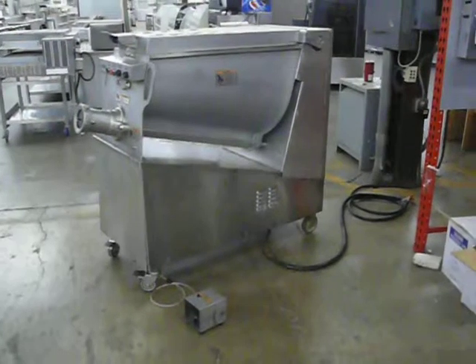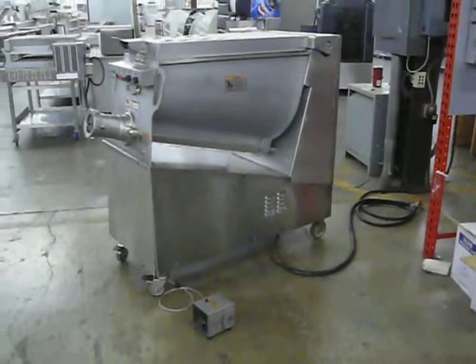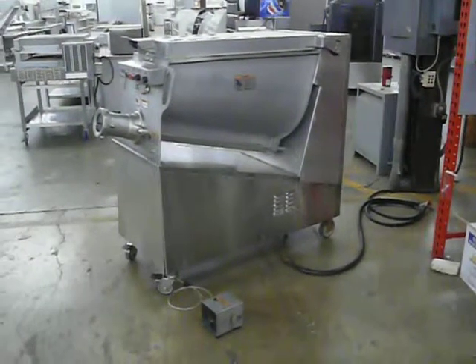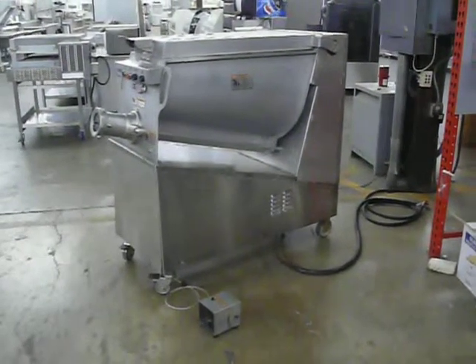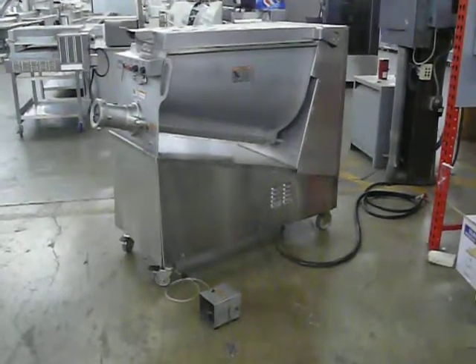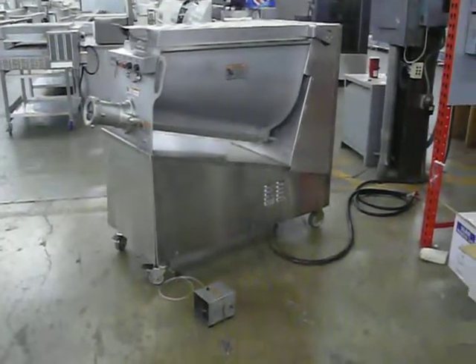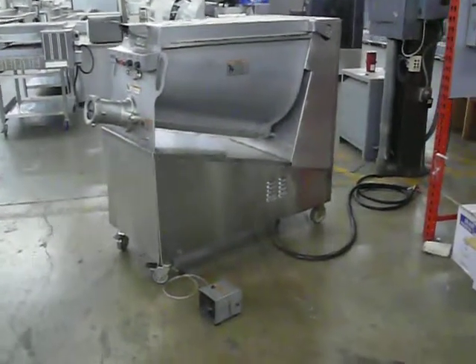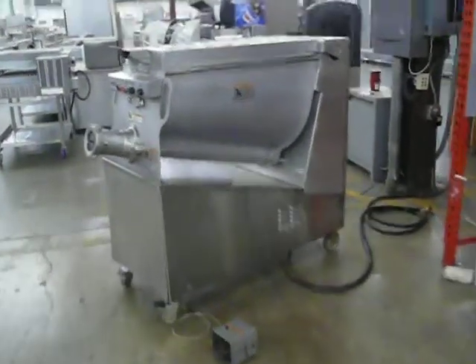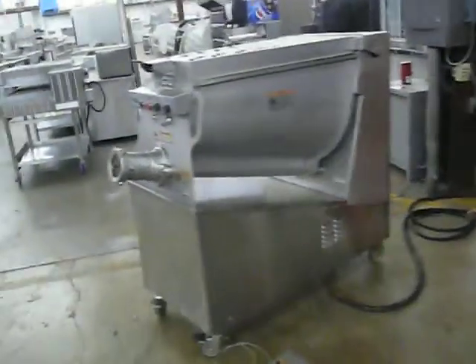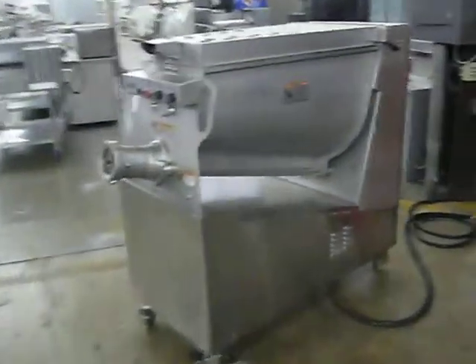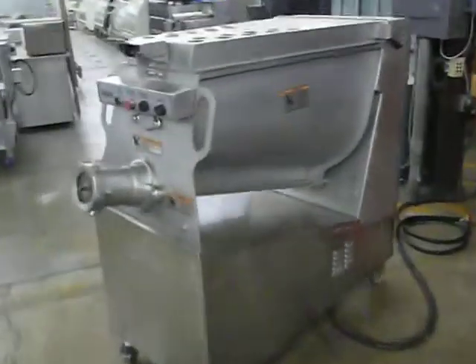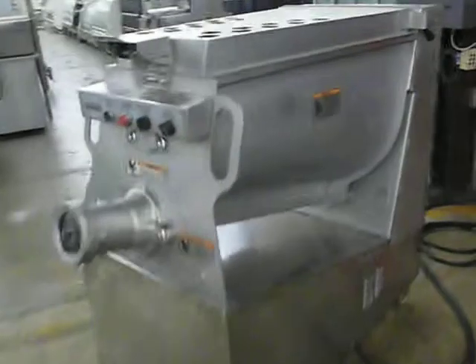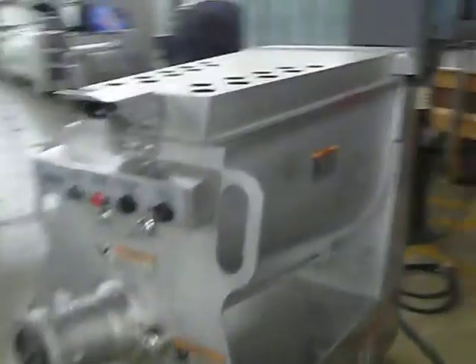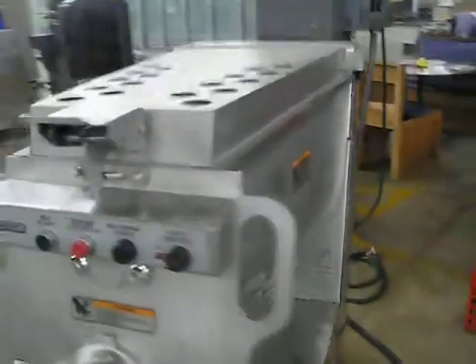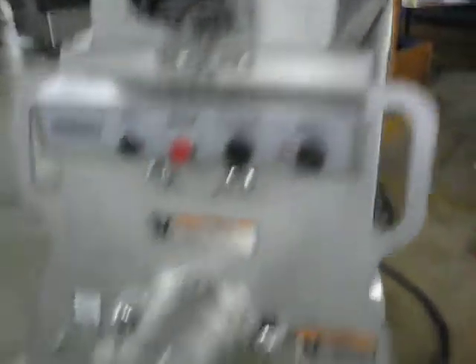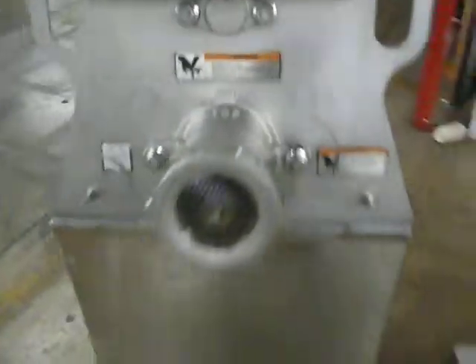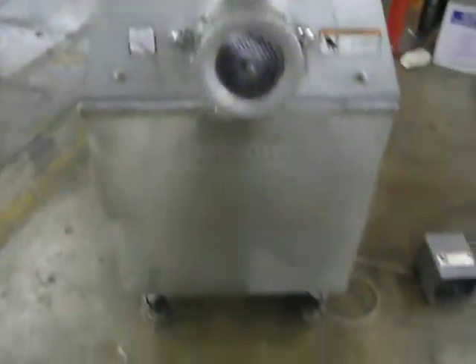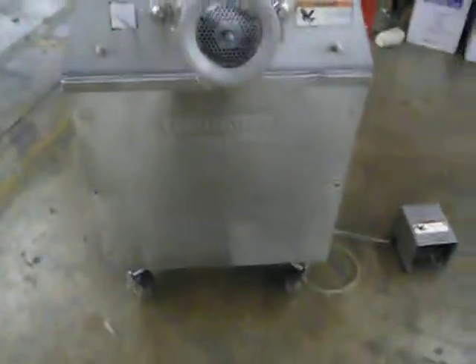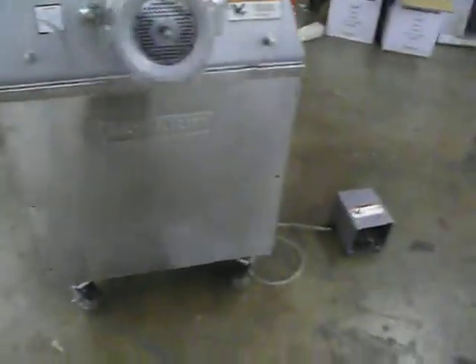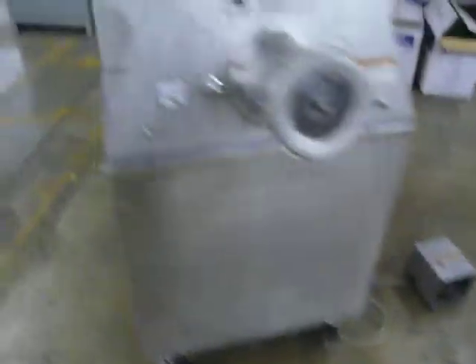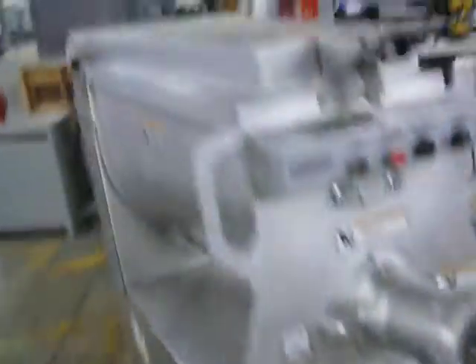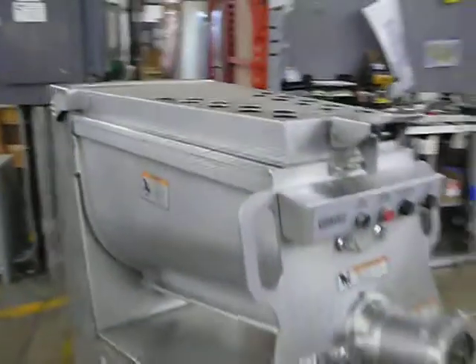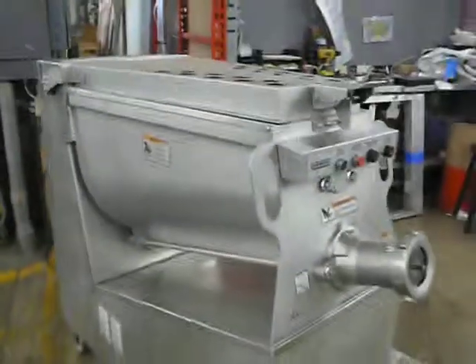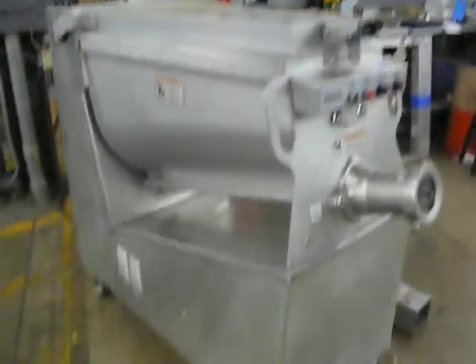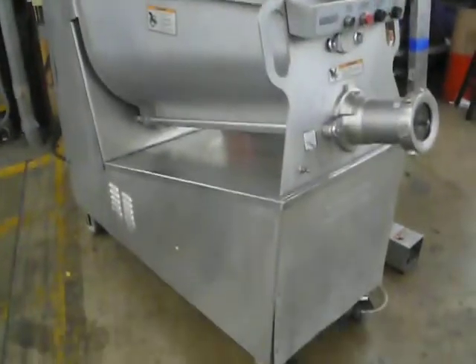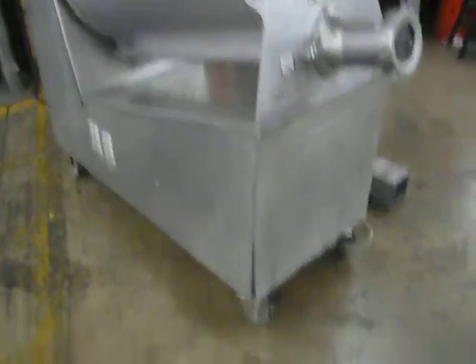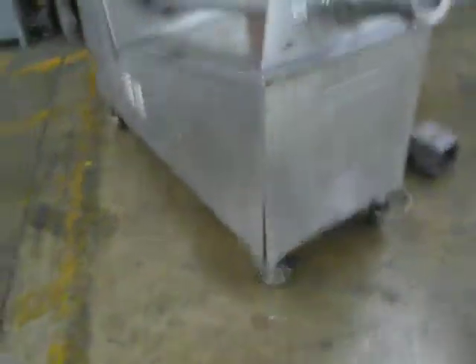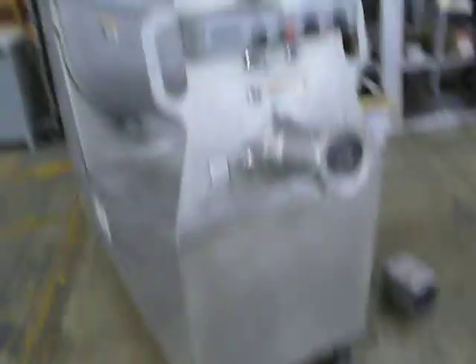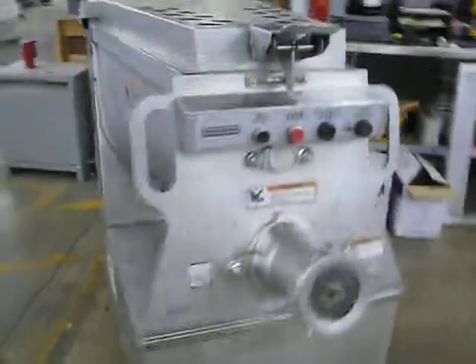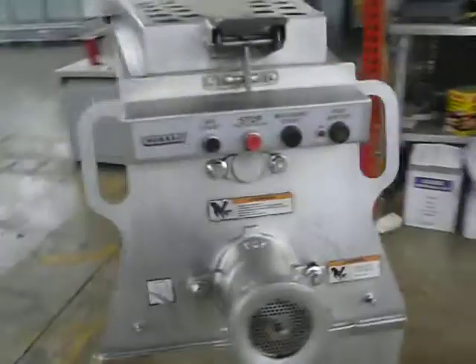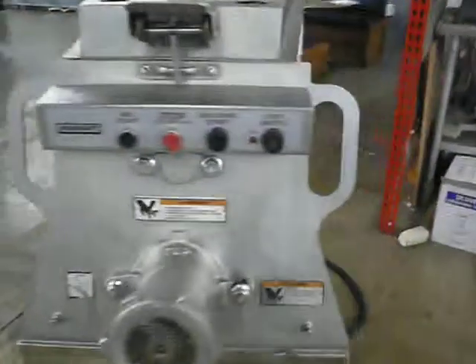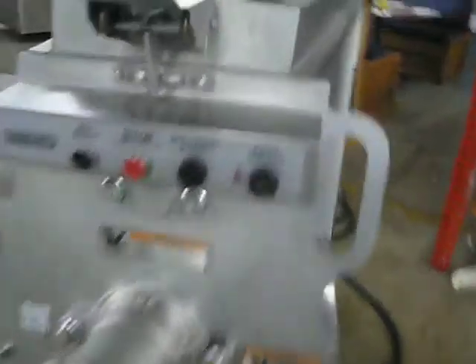Hobart MG 2032 Mixer Grinder. Perfect working condition.